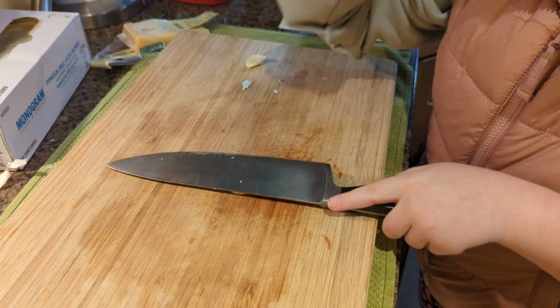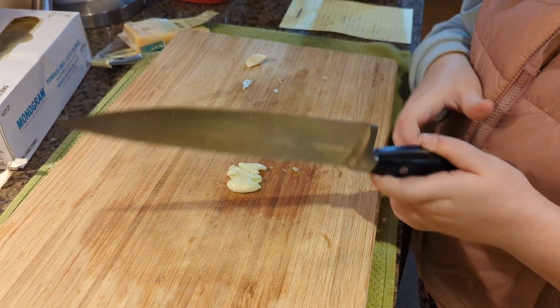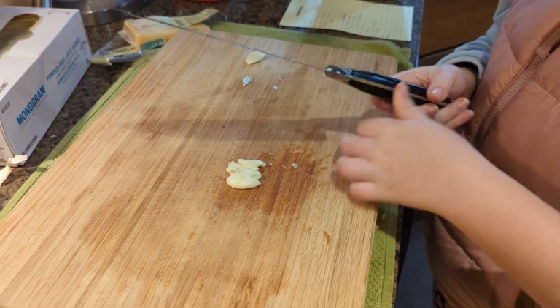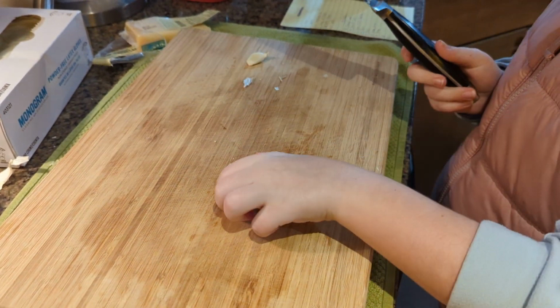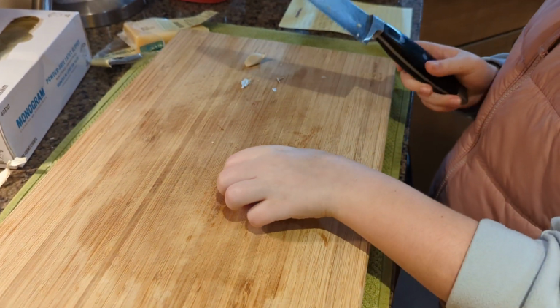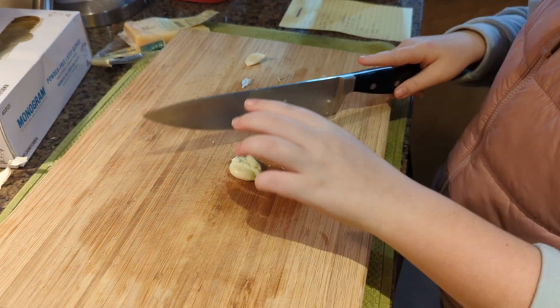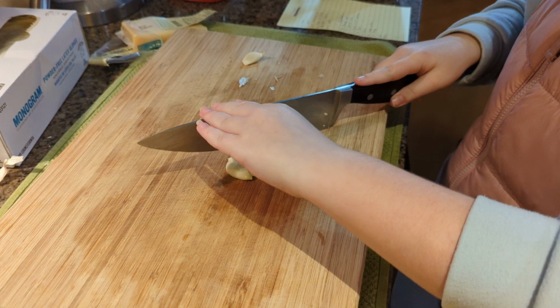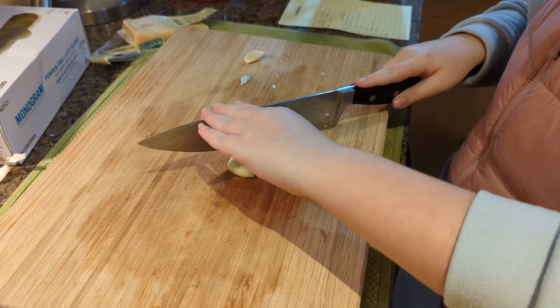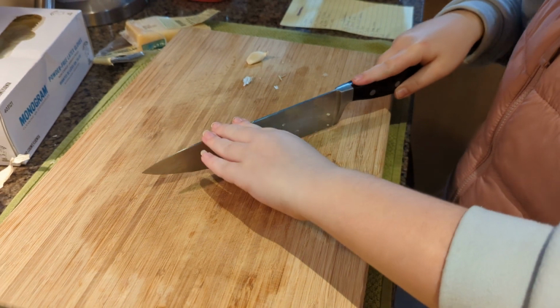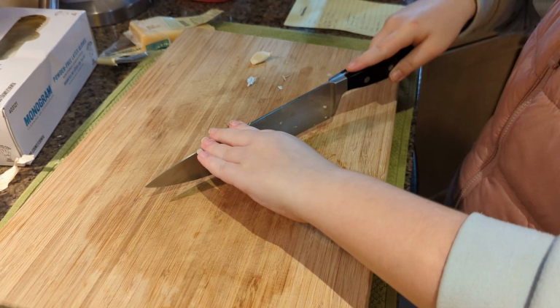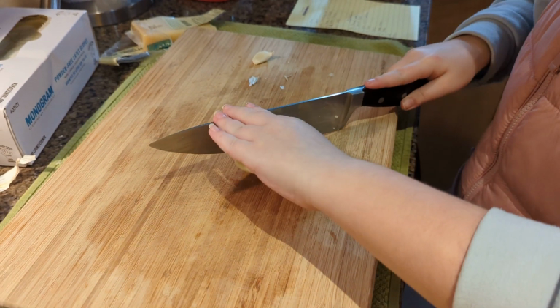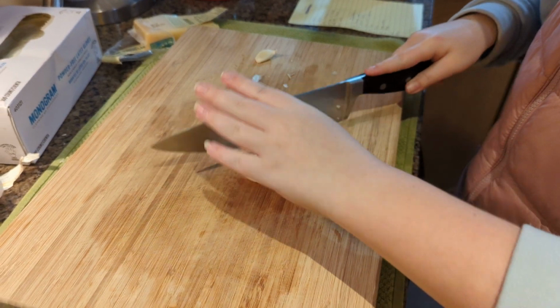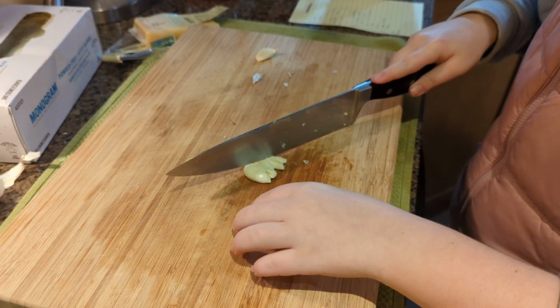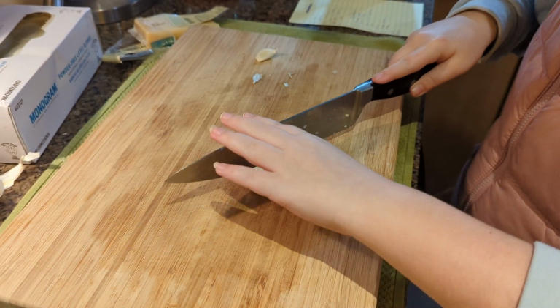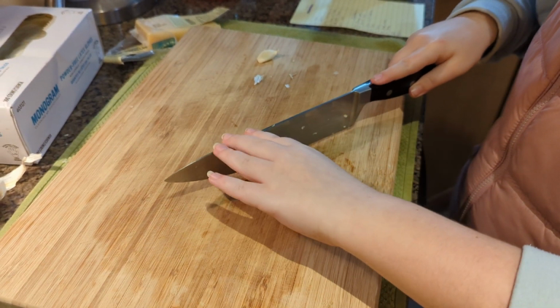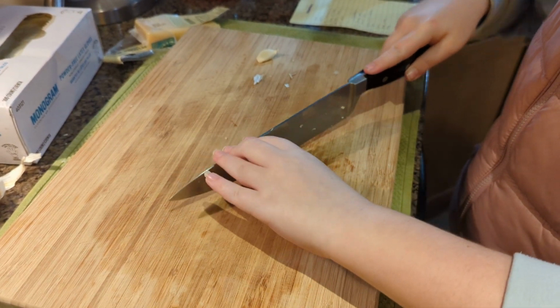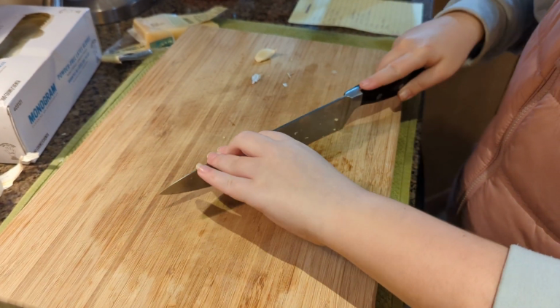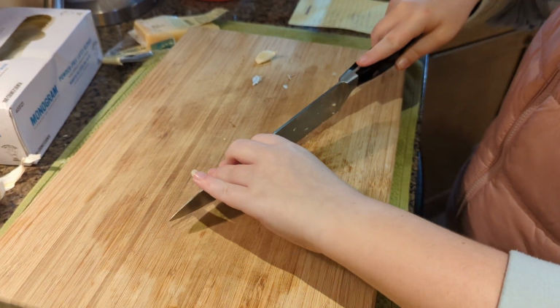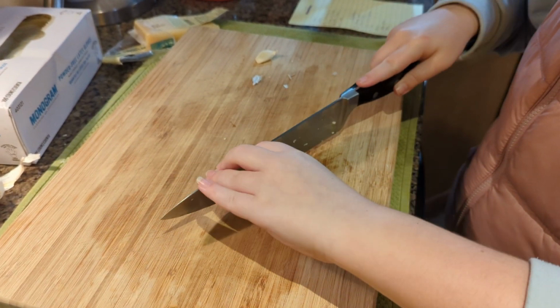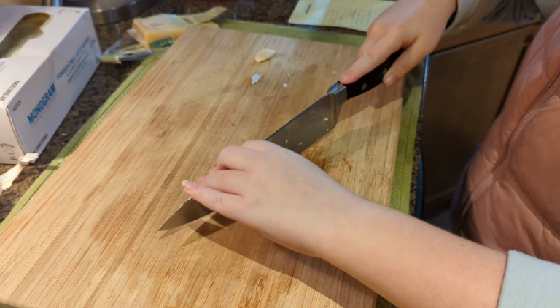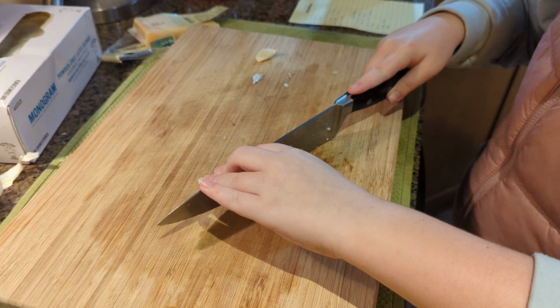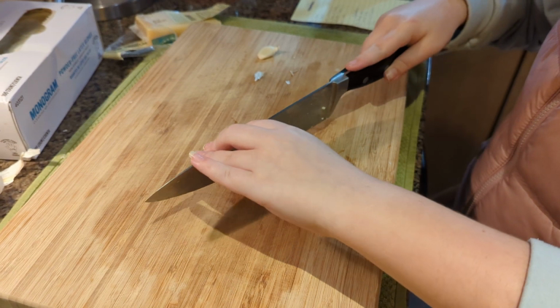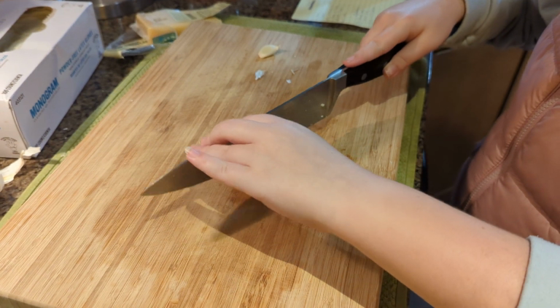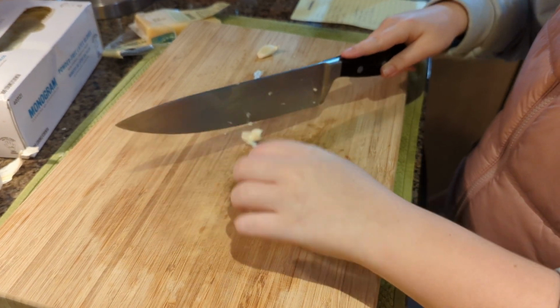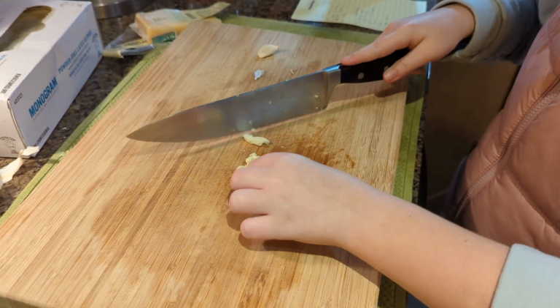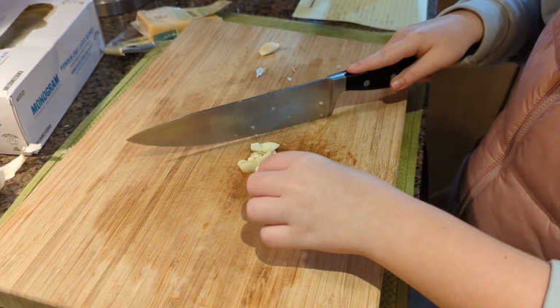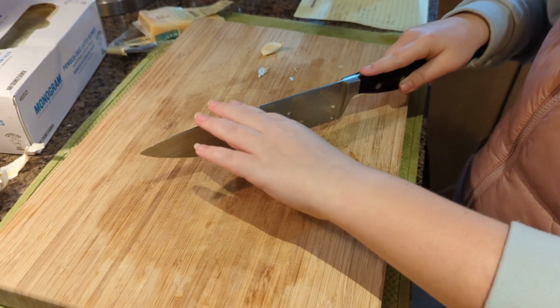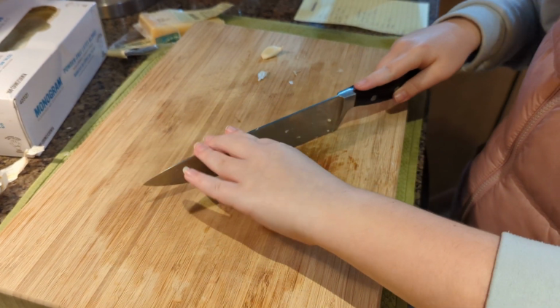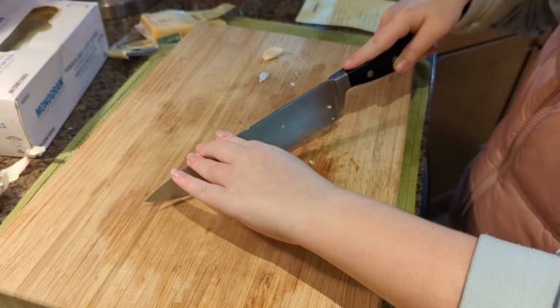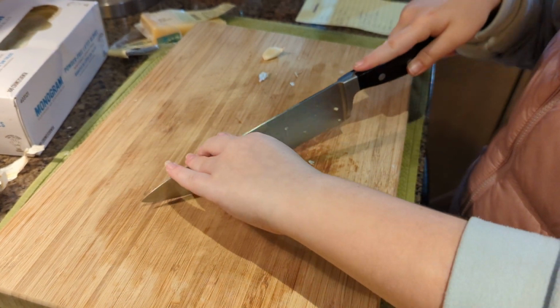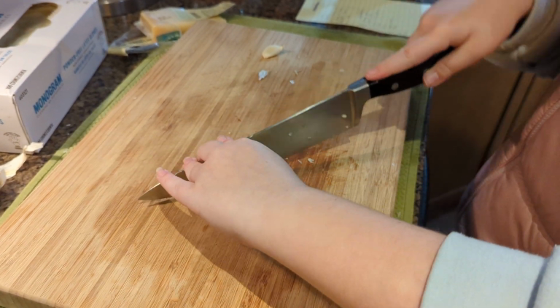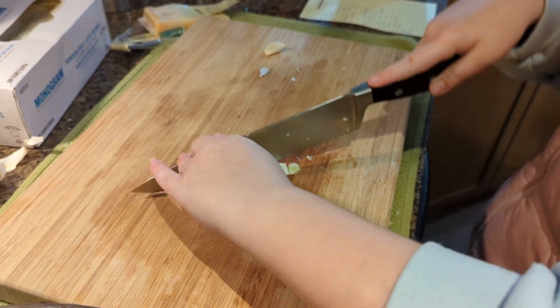All right. Hold the knife like I taught you, and rock the knife. Let the knife rock. Hold it with your left hand, rock it with your right.